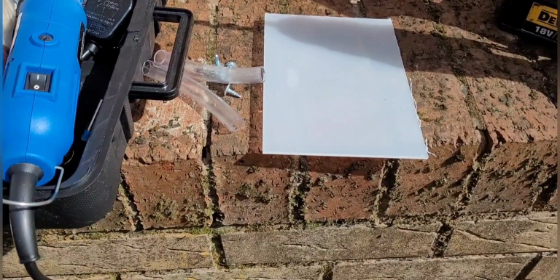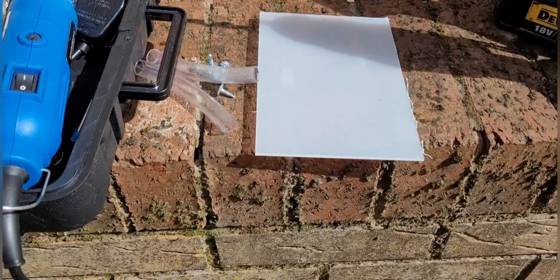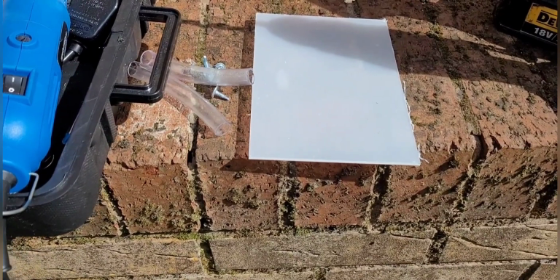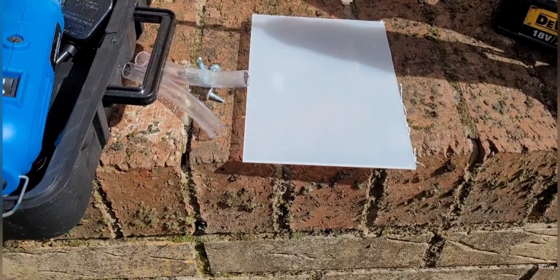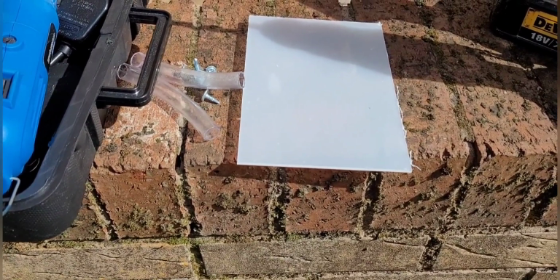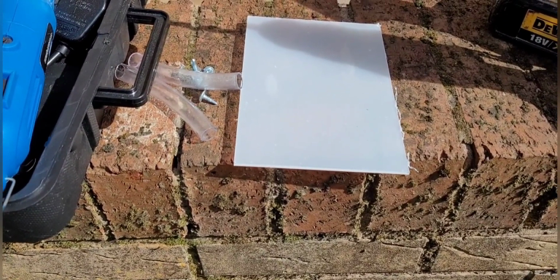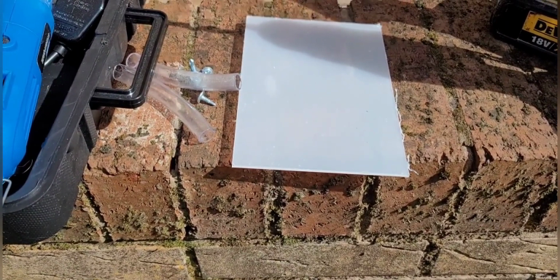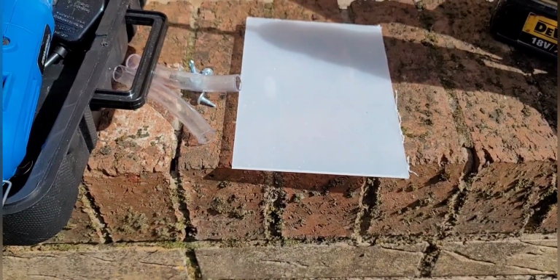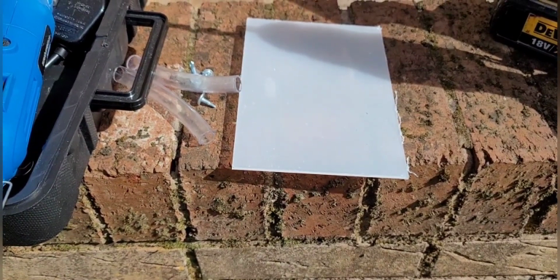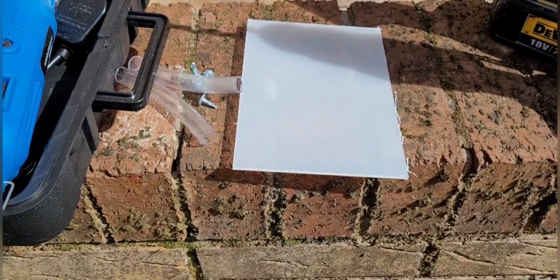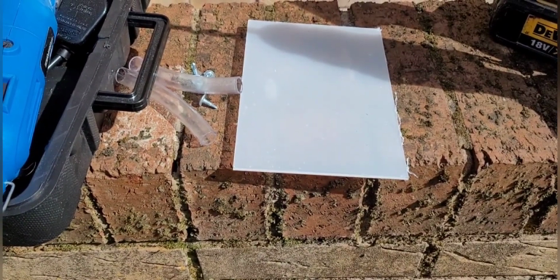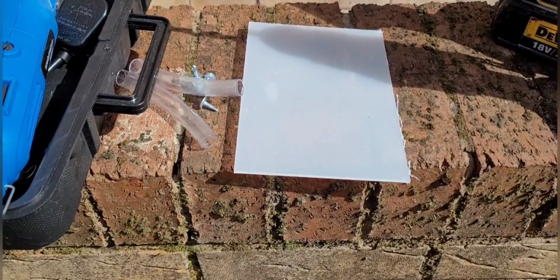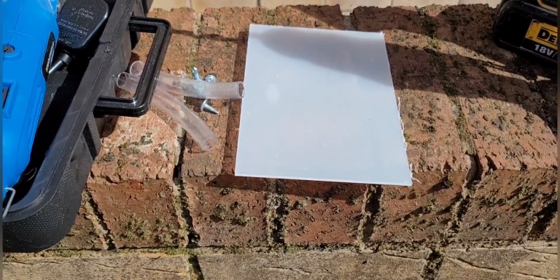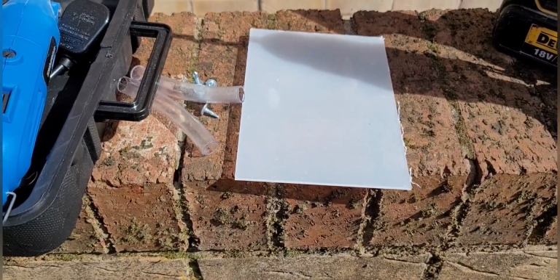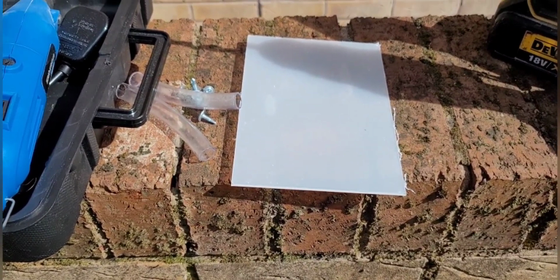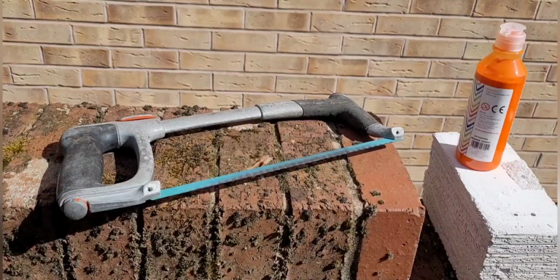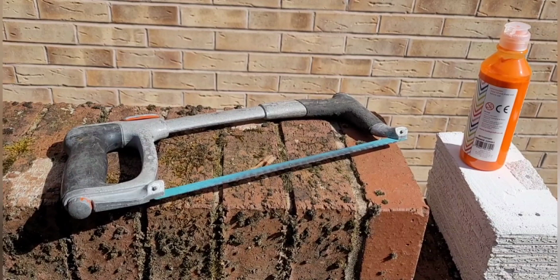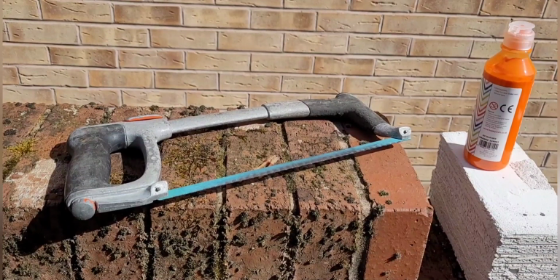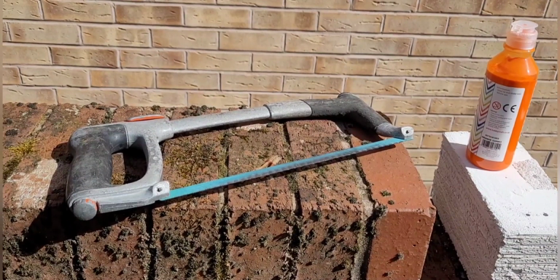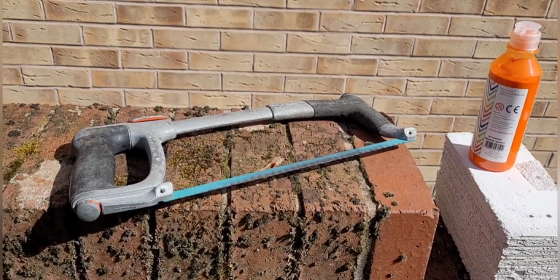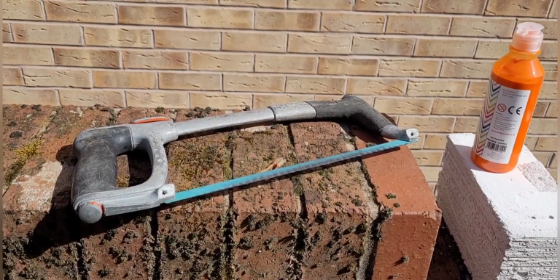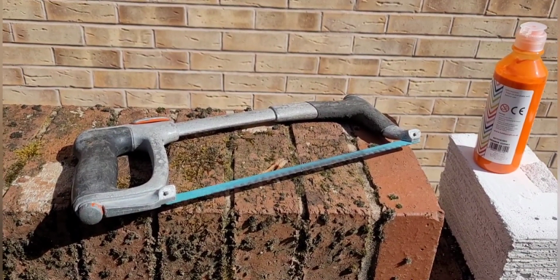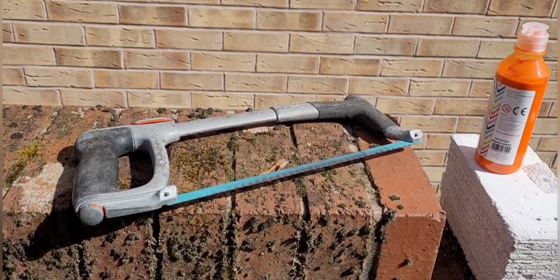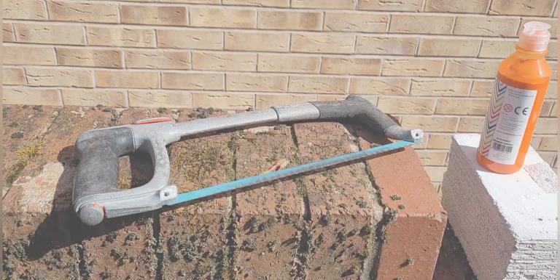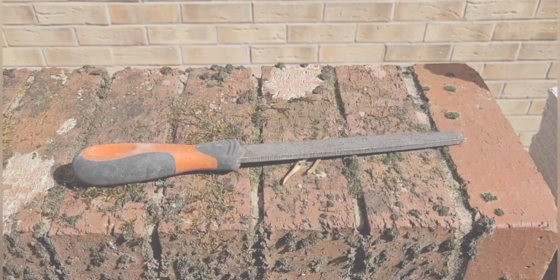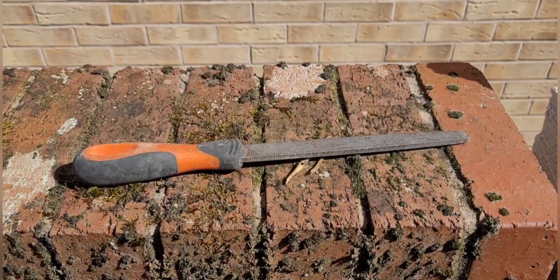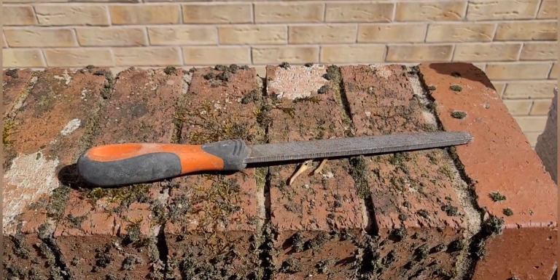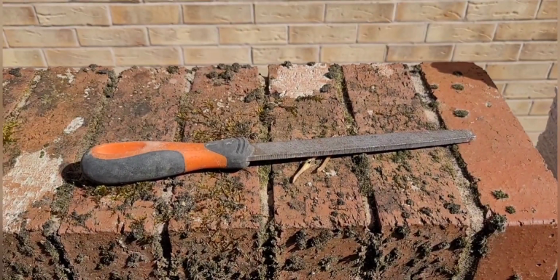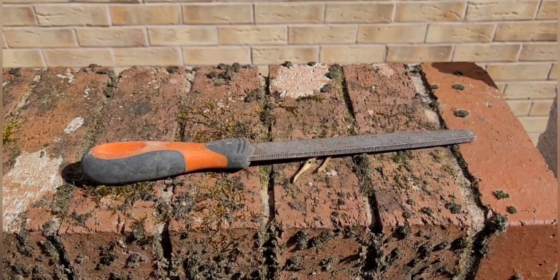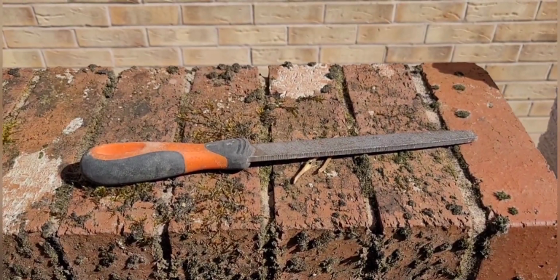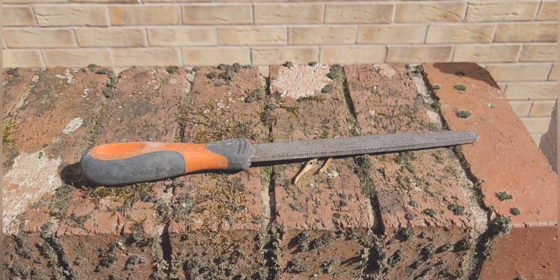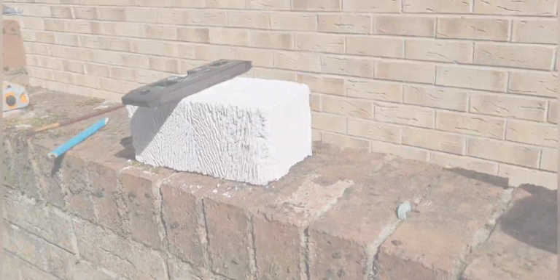You'll need a sheet of acrylic, or you can use glass — you'll just have to do hydration a different way. You'll also need a hacksaw and a file or some sandpaper.